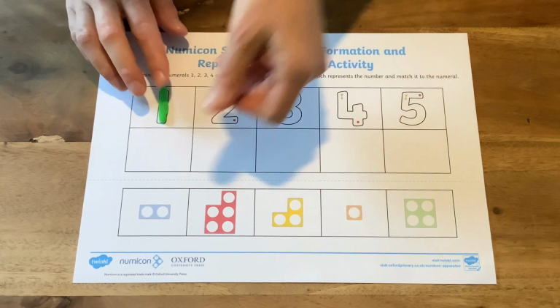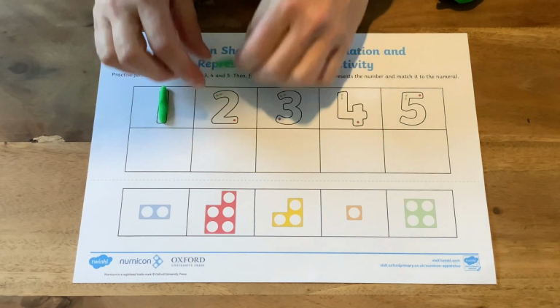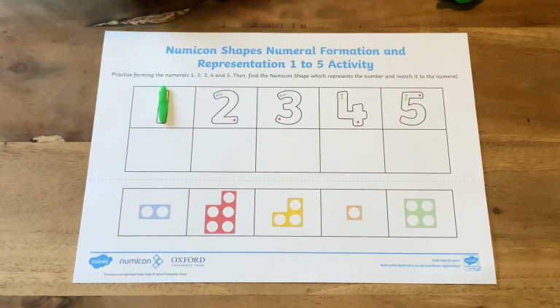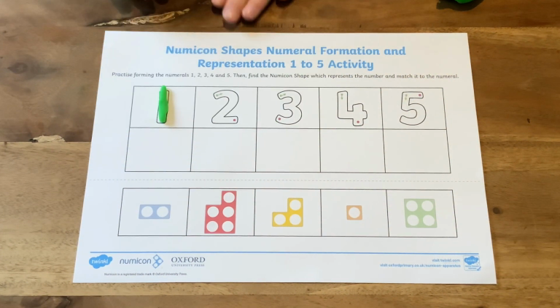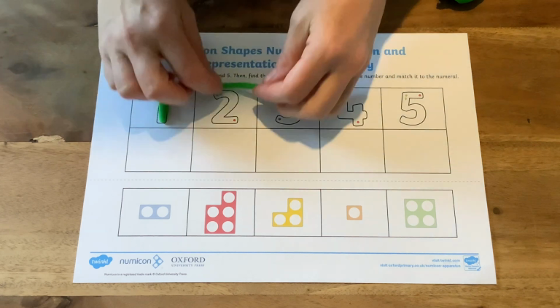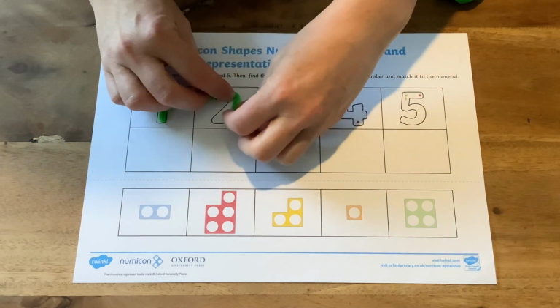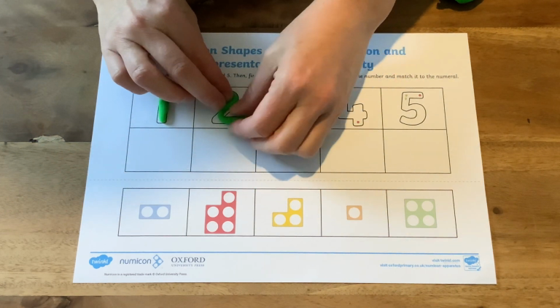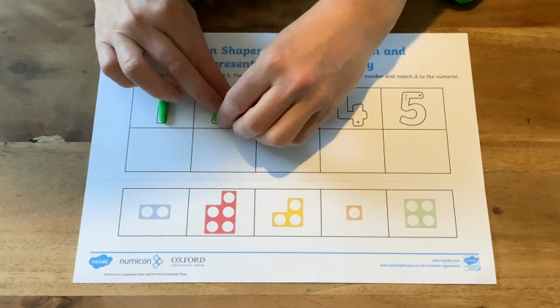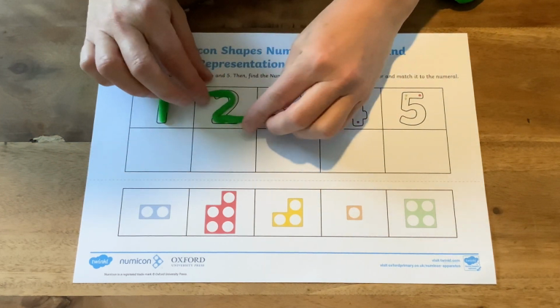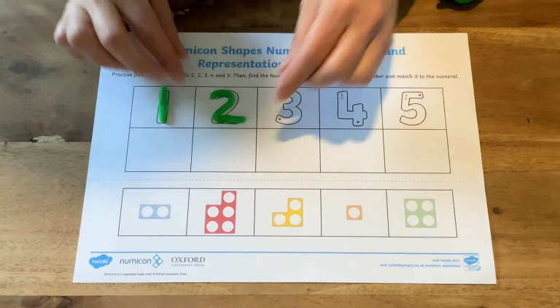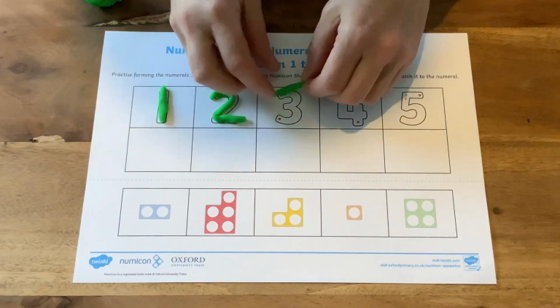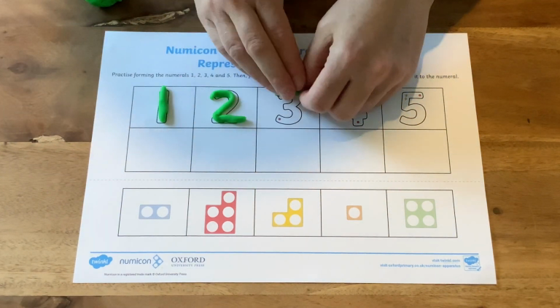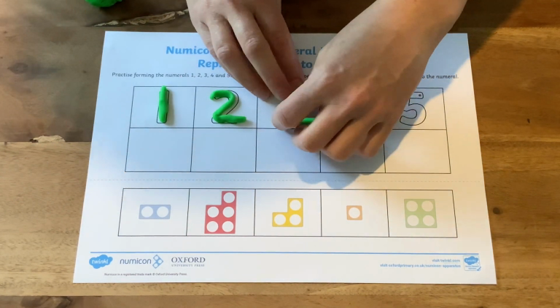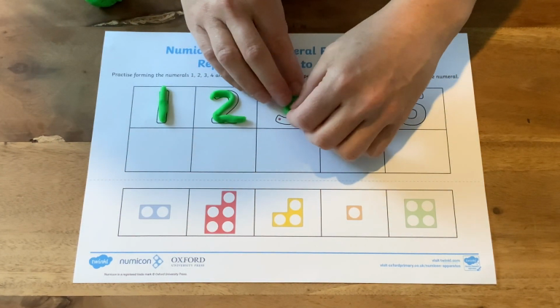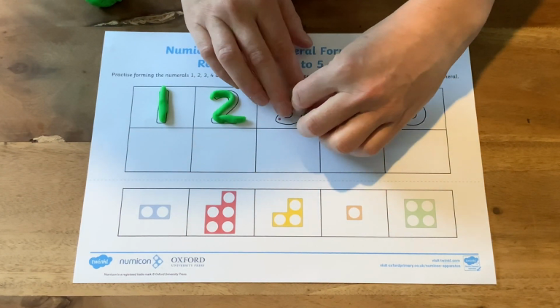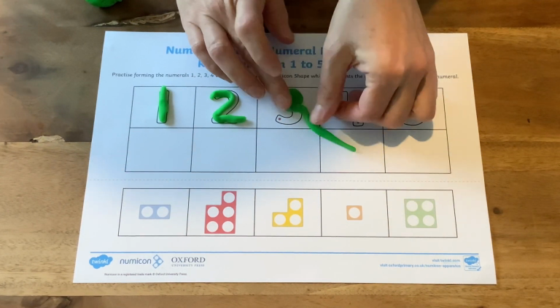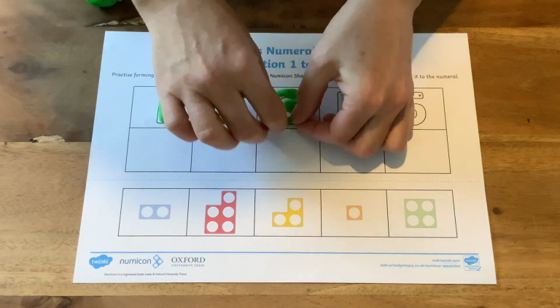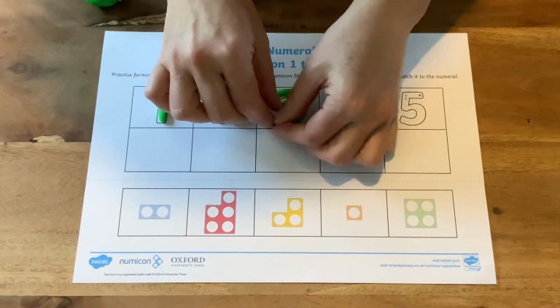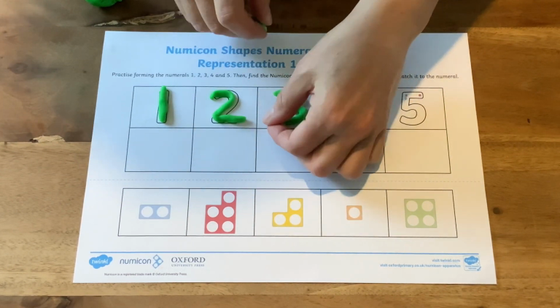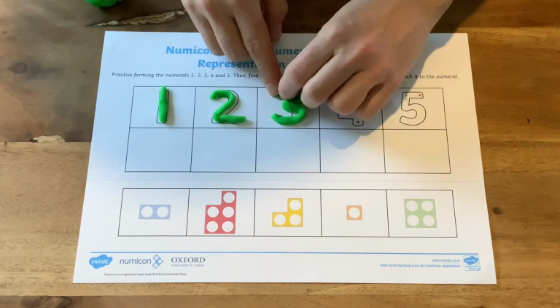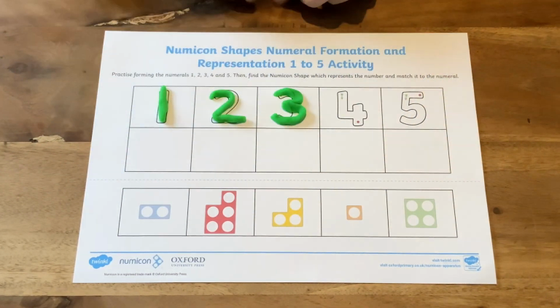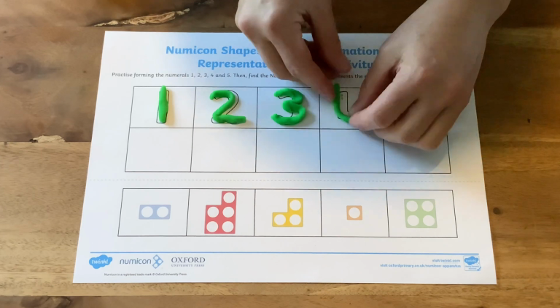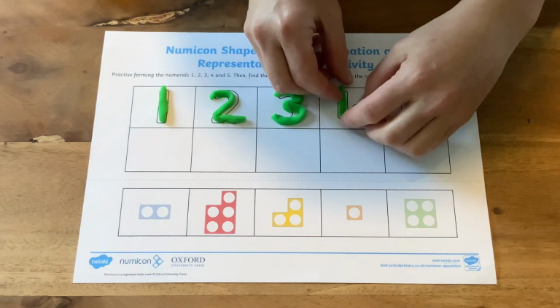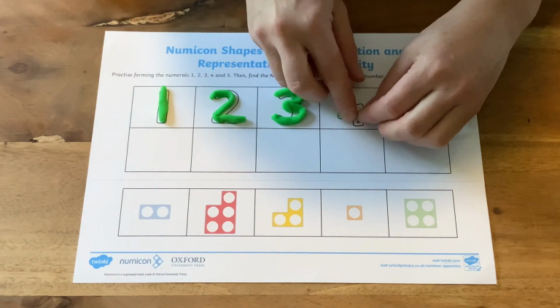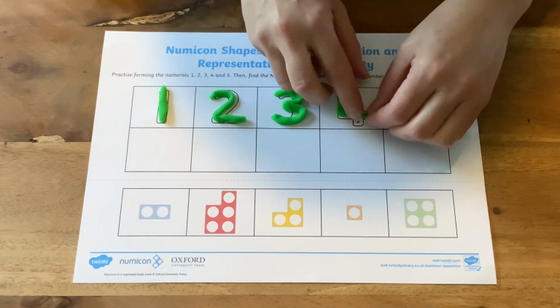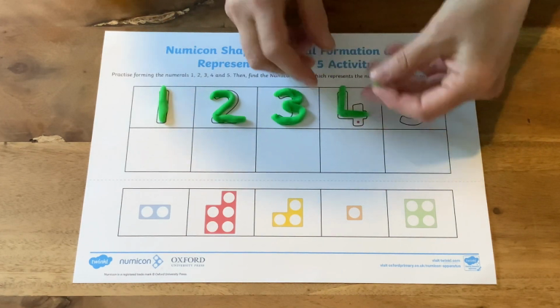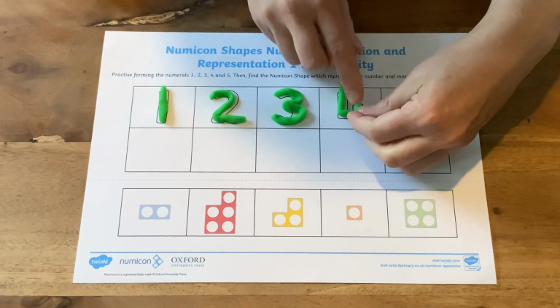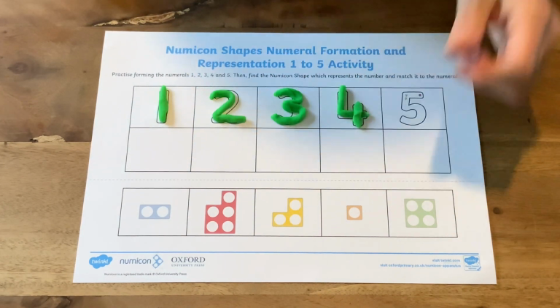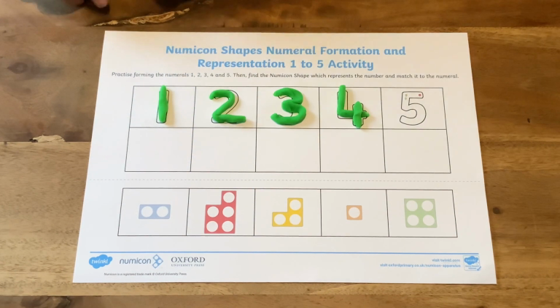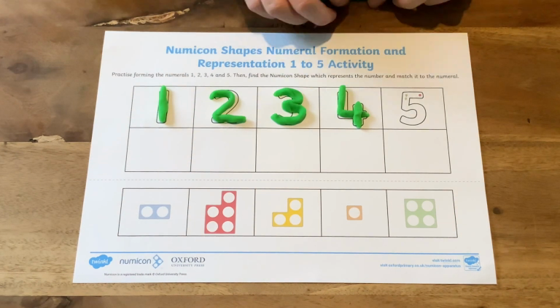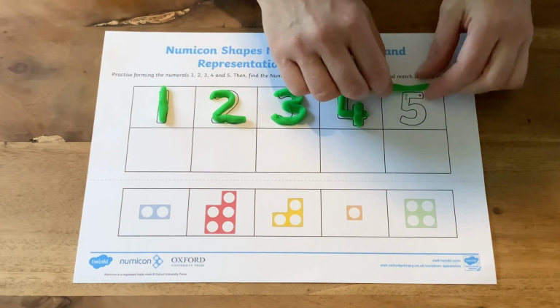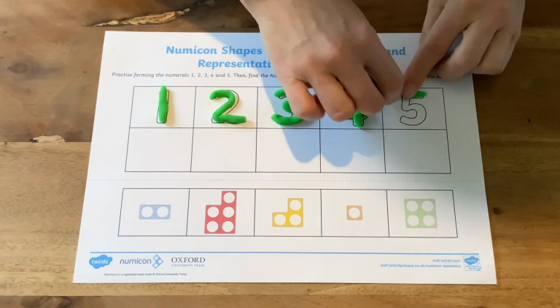They could also form the numbers using Play-Doh. This is a lovely sensory activity and will help children with their fine motor skills as they roll out and shape the dough.